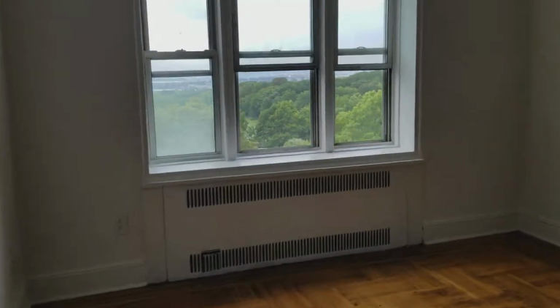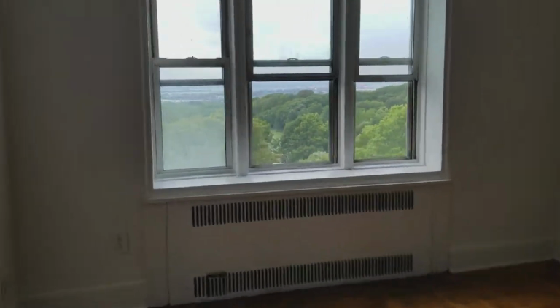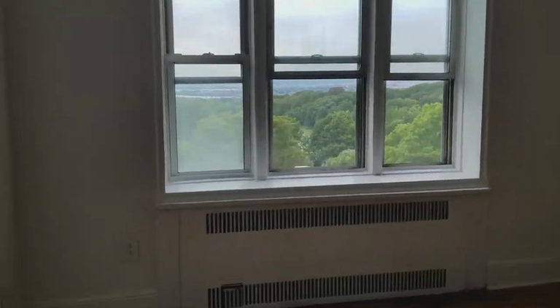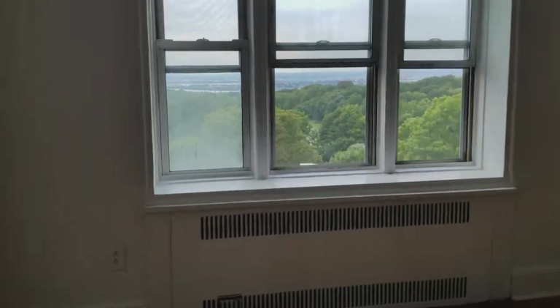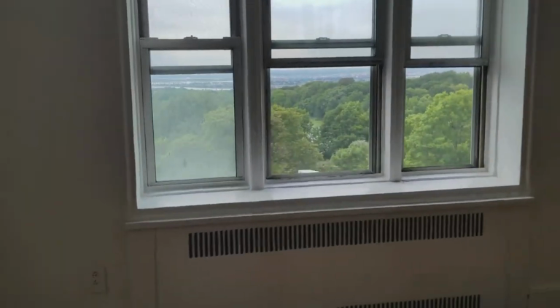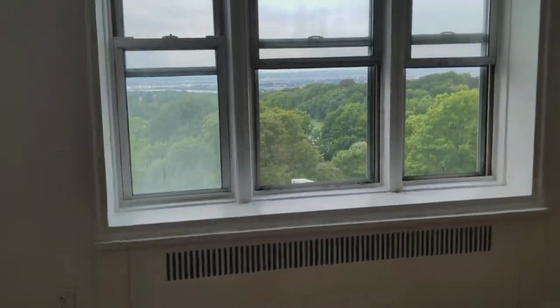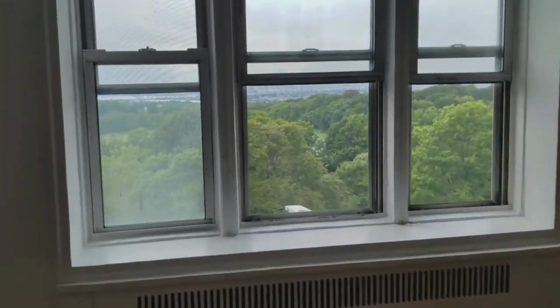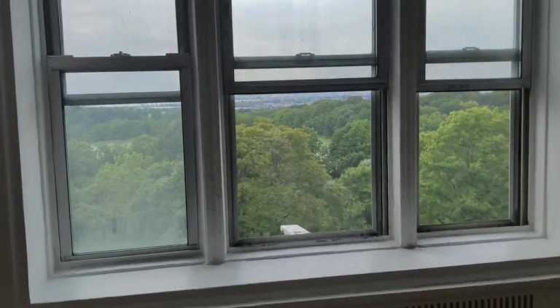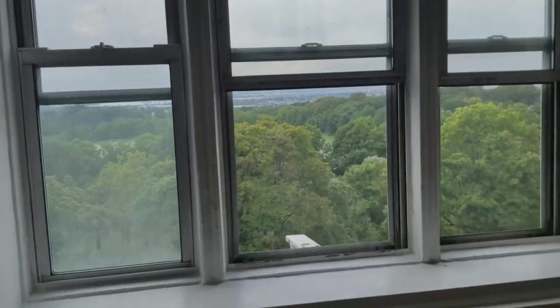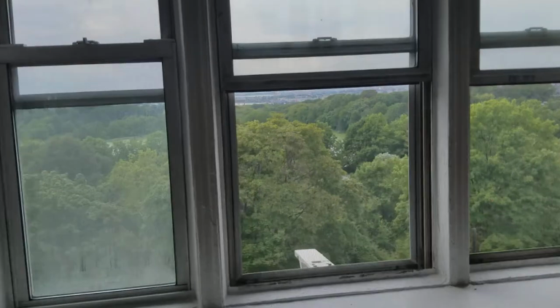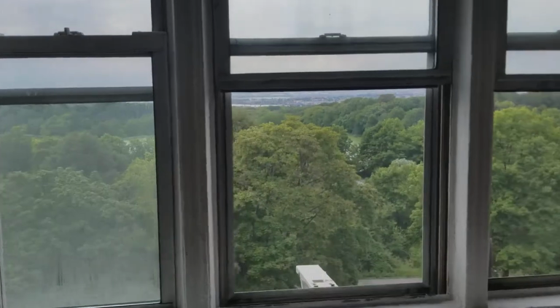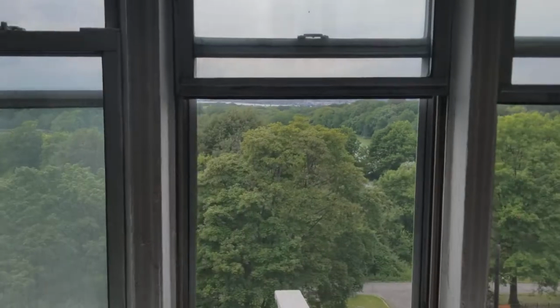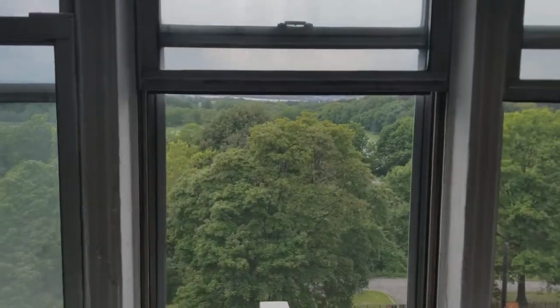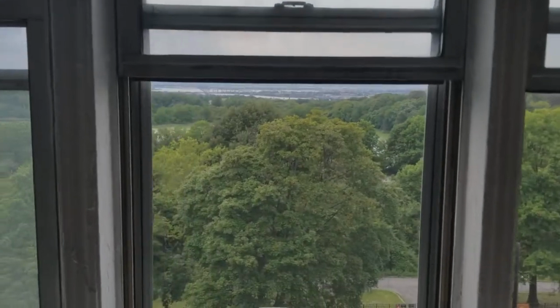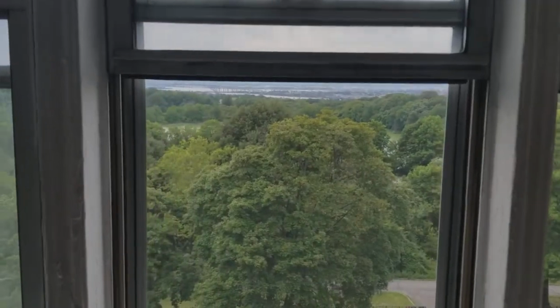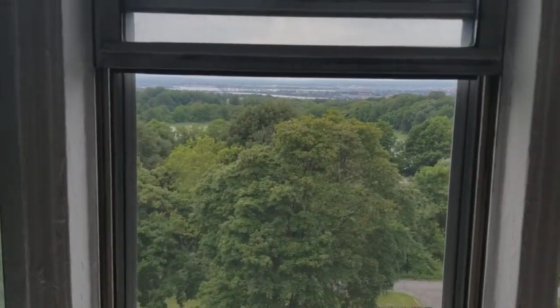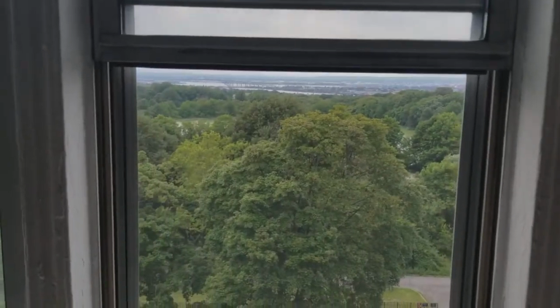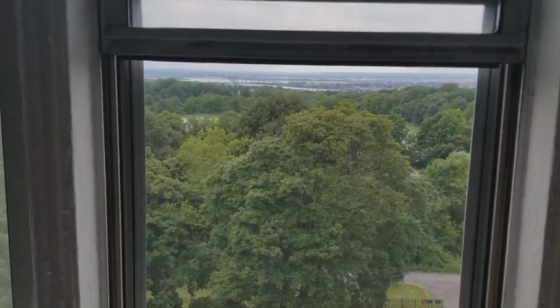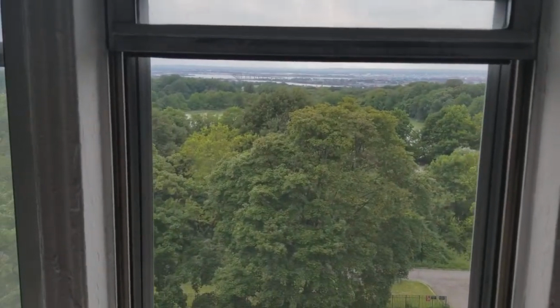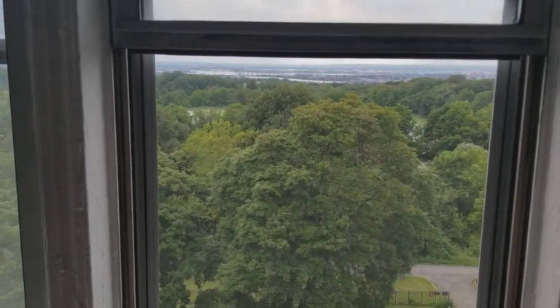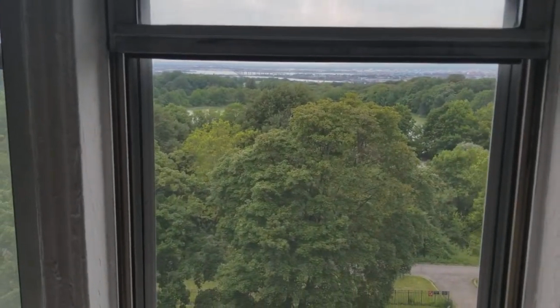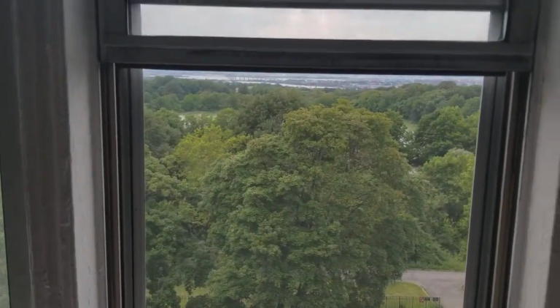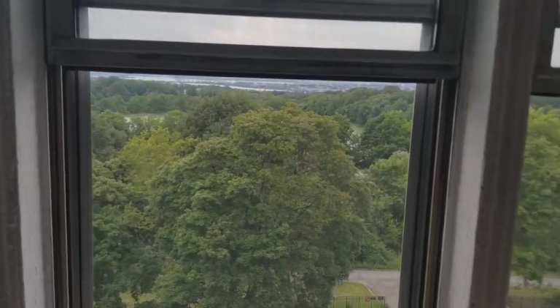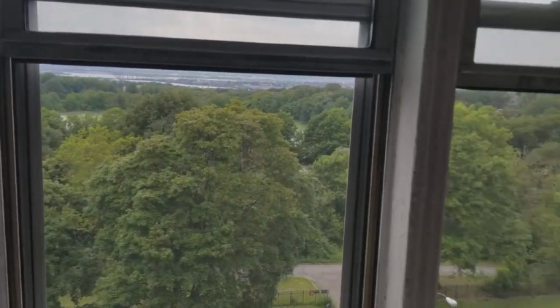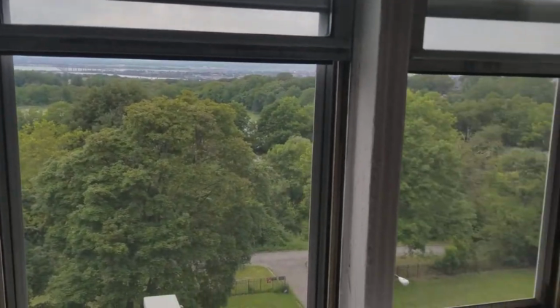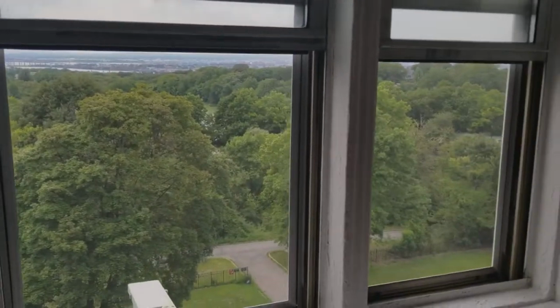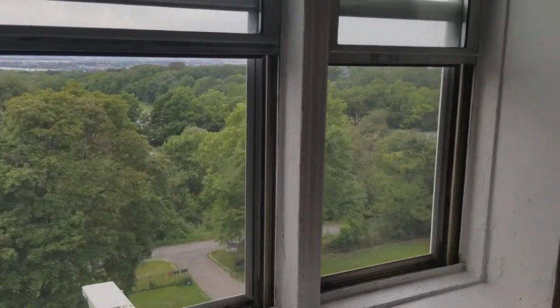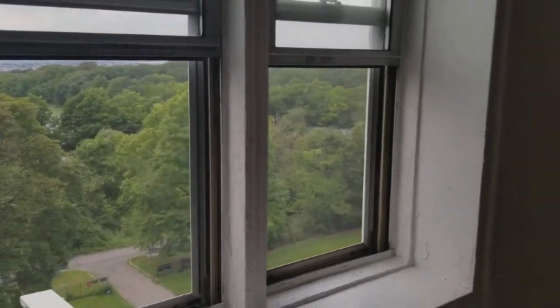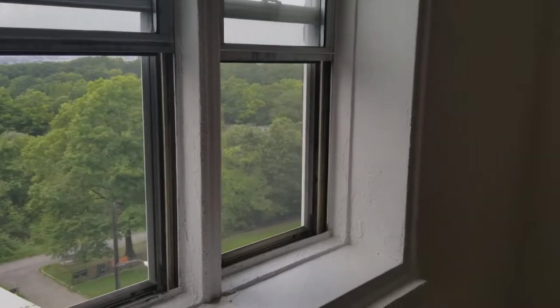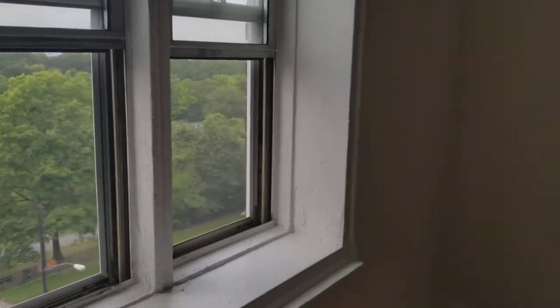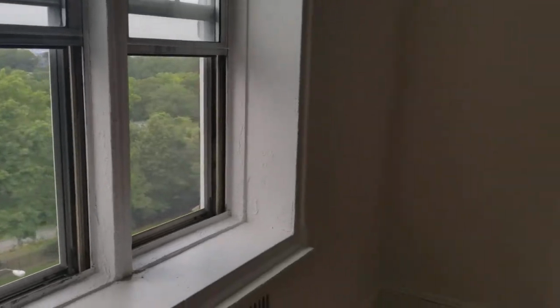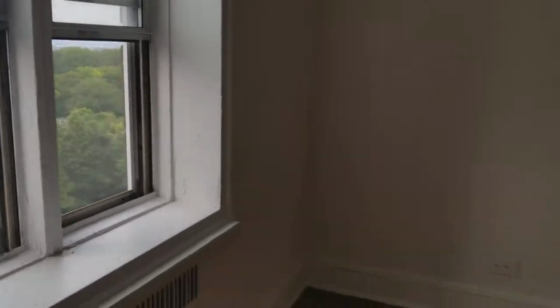The magnificent view of one of the parks. And we're all the way at the top too — the sixth floor, which is nice.